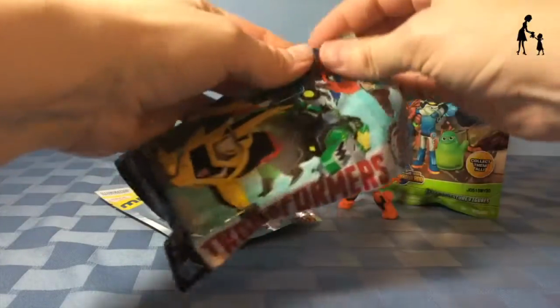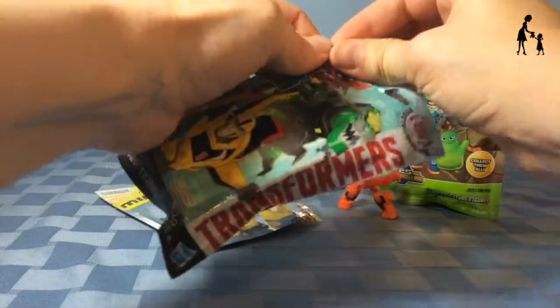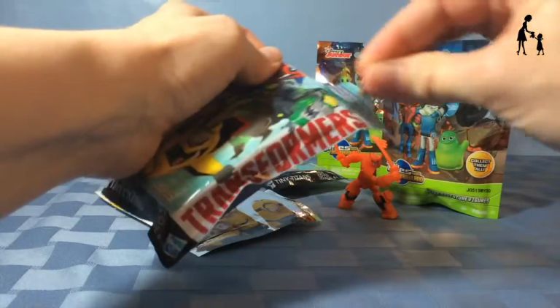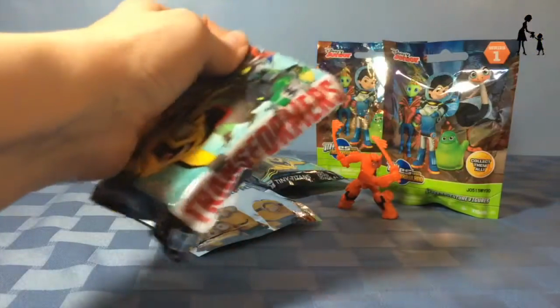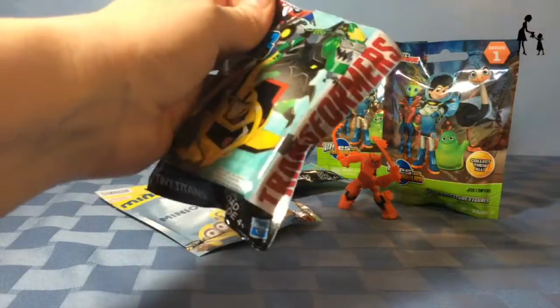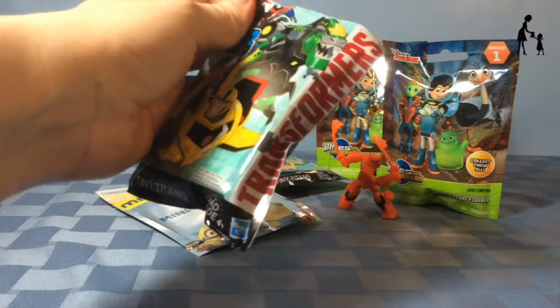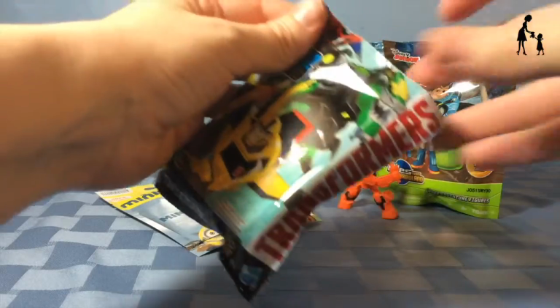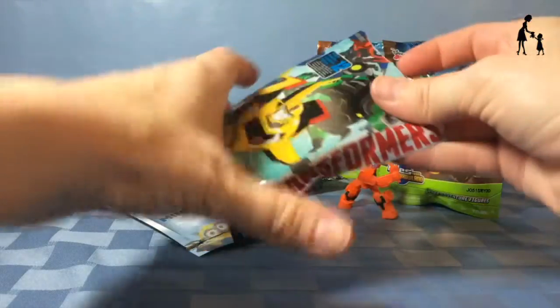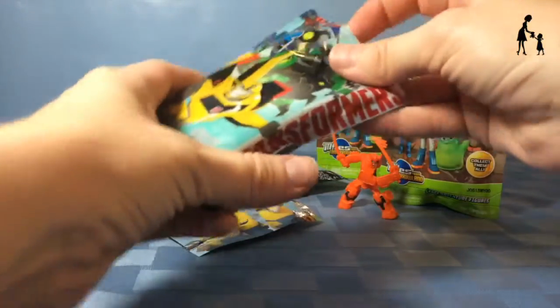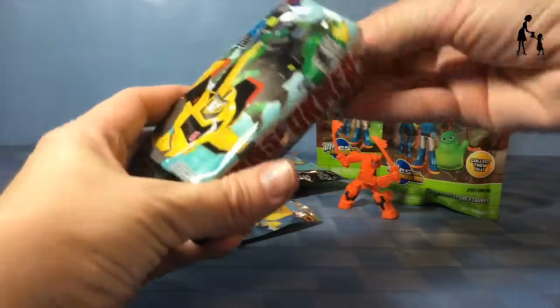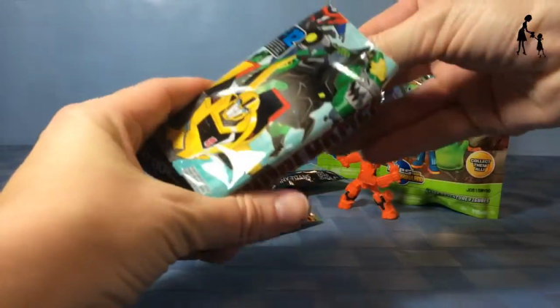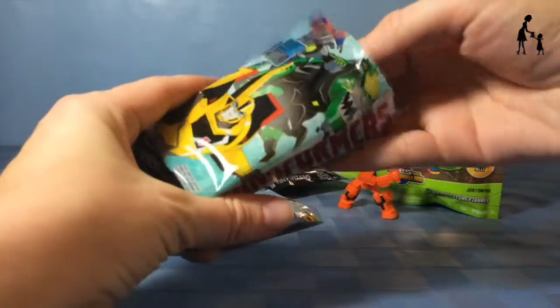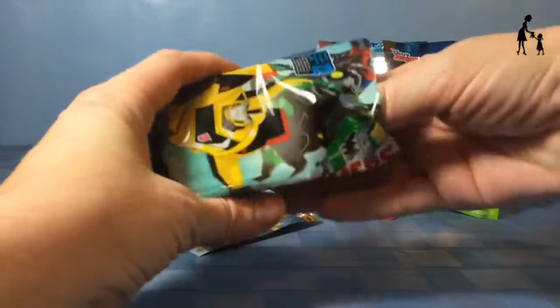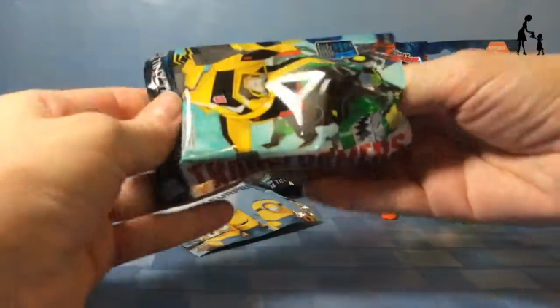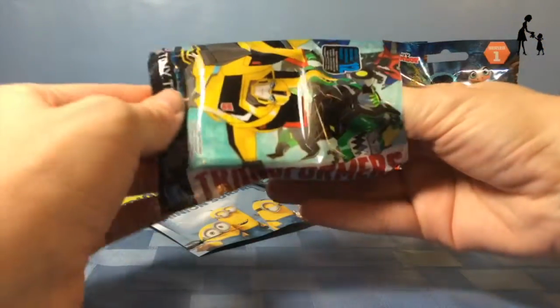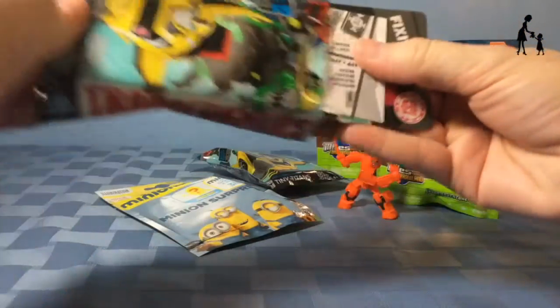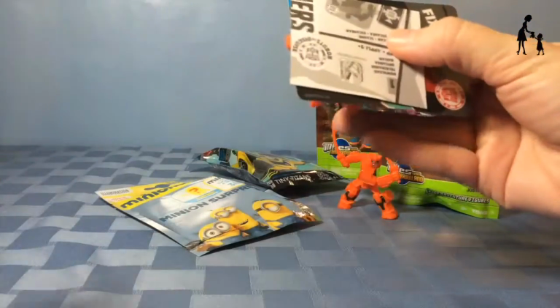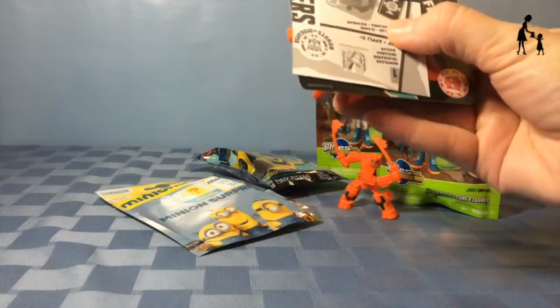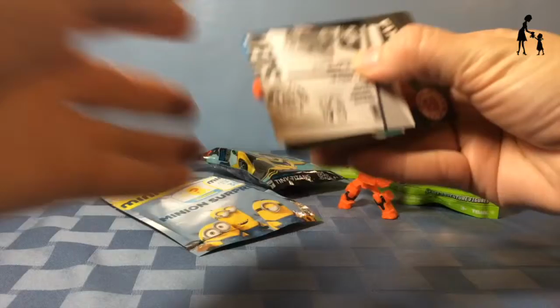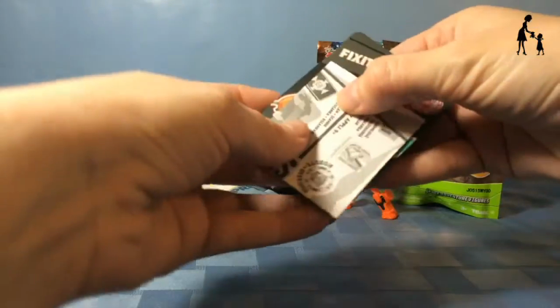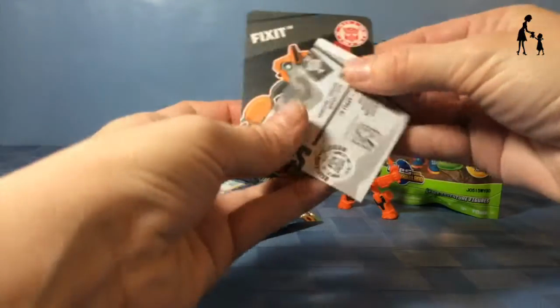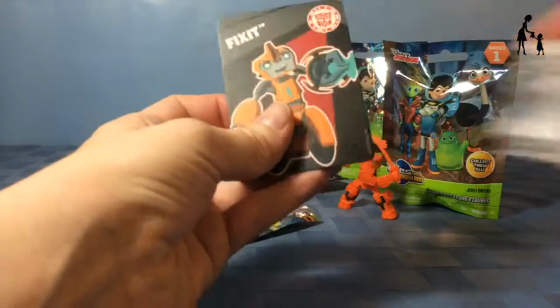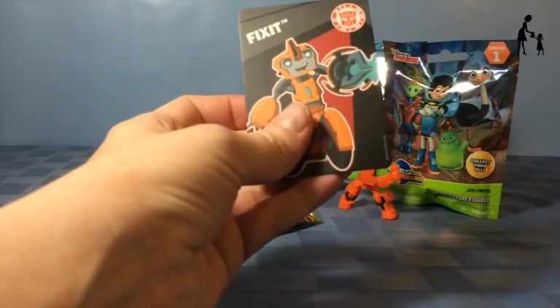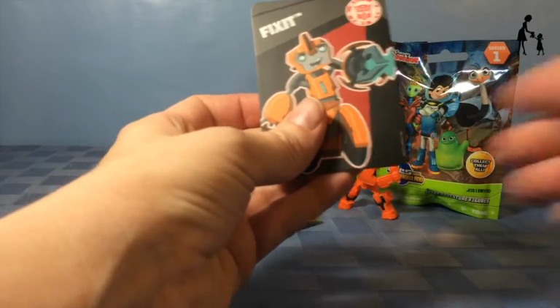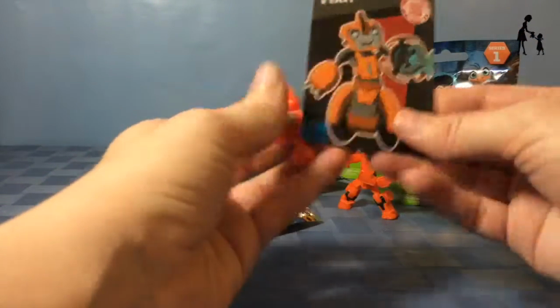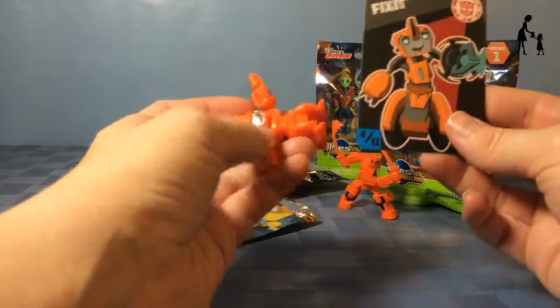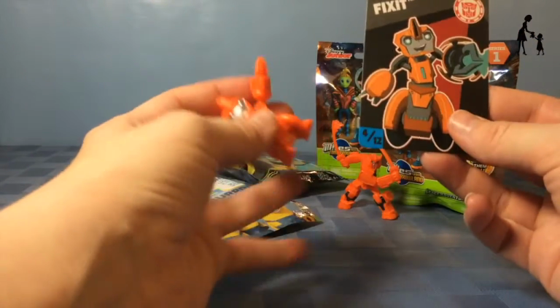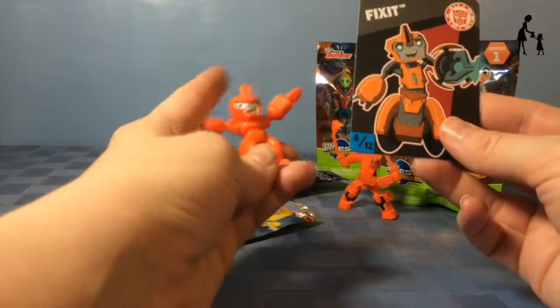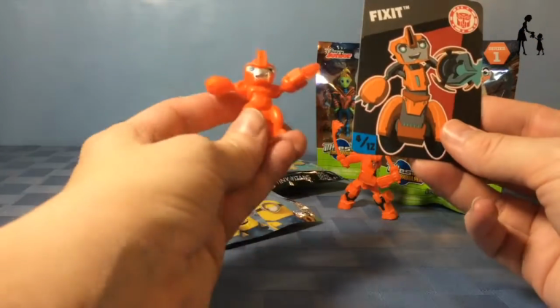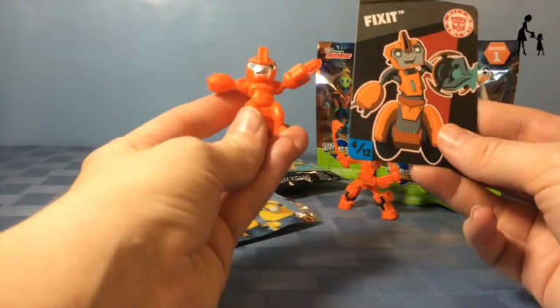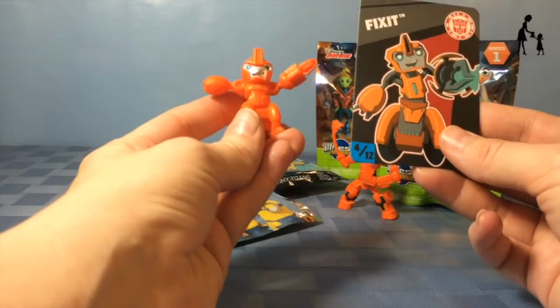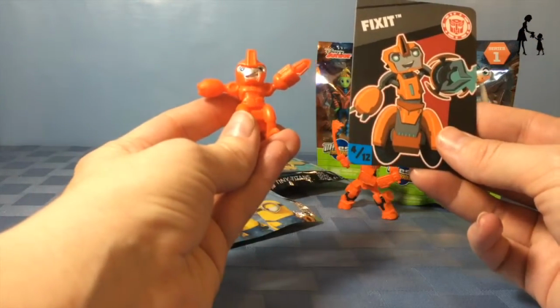Let's open up our second one. We got Fix-It. He's also an Autobot.